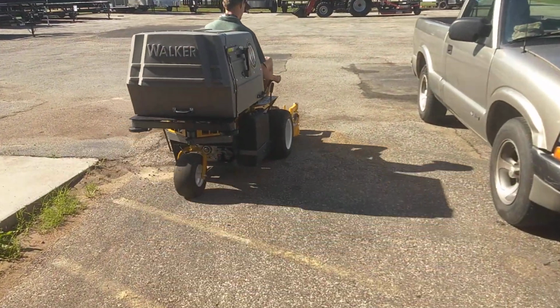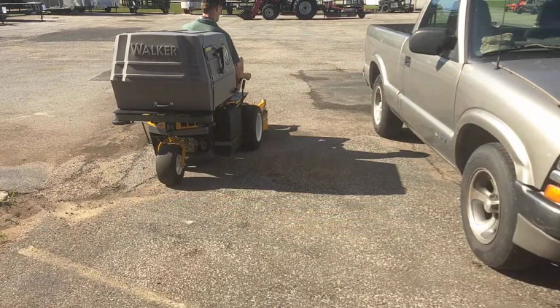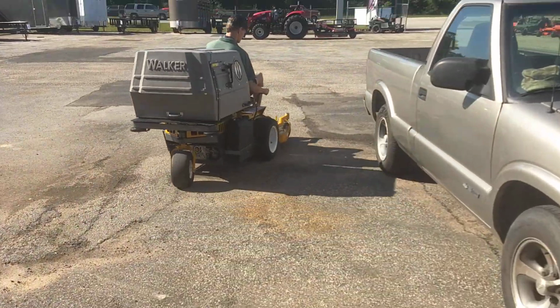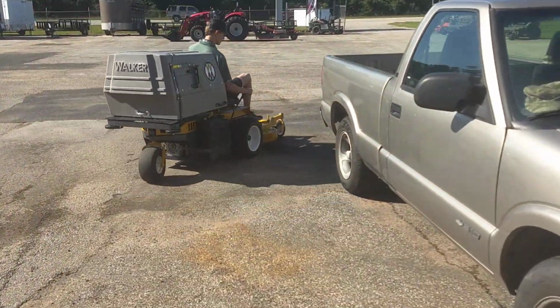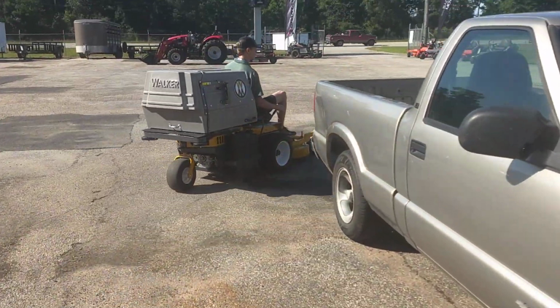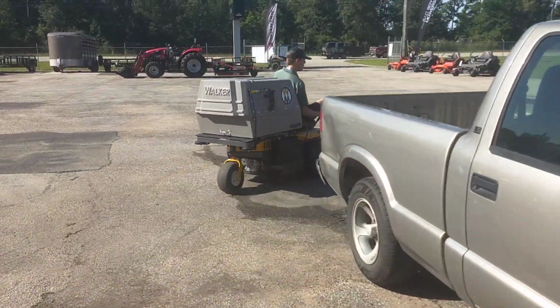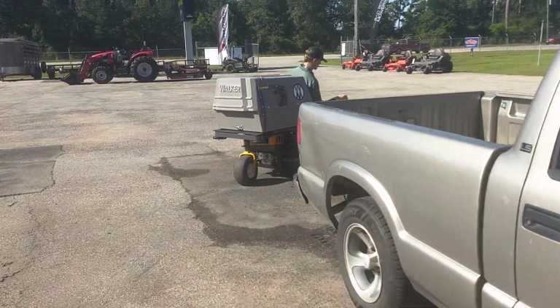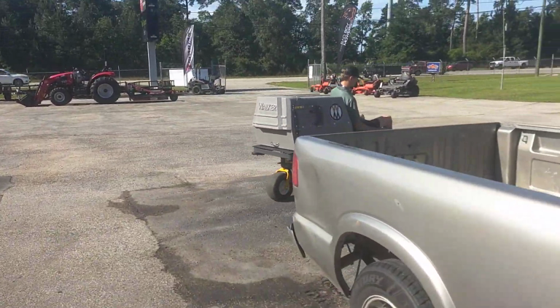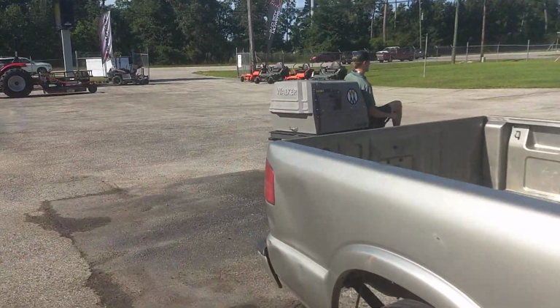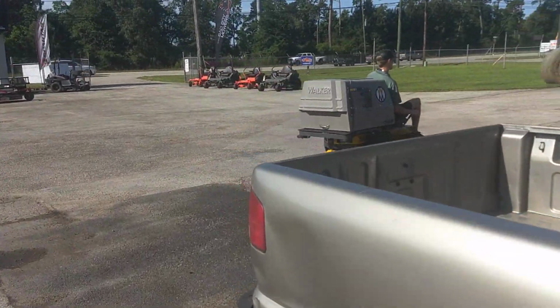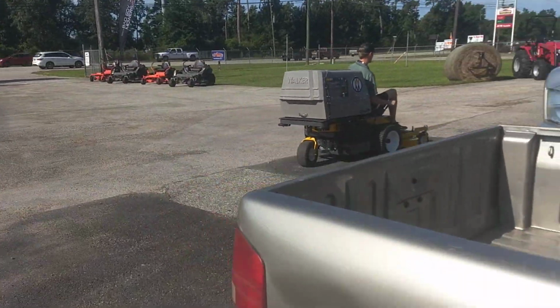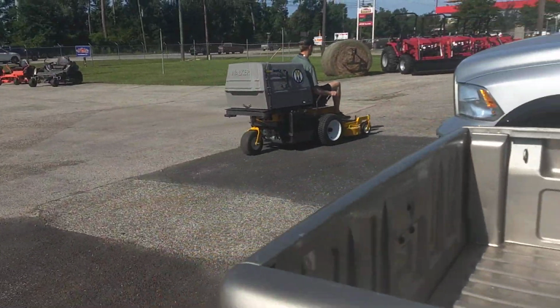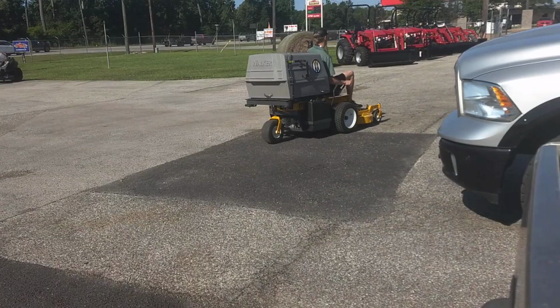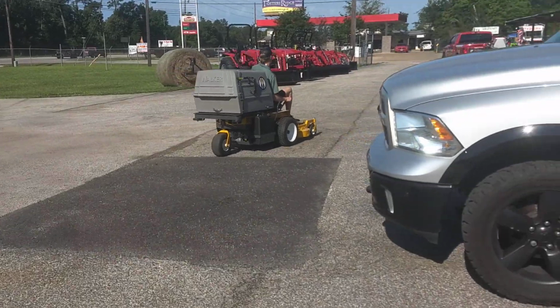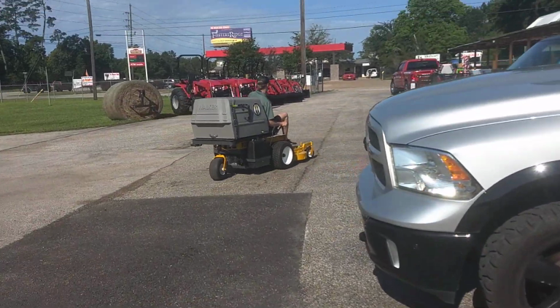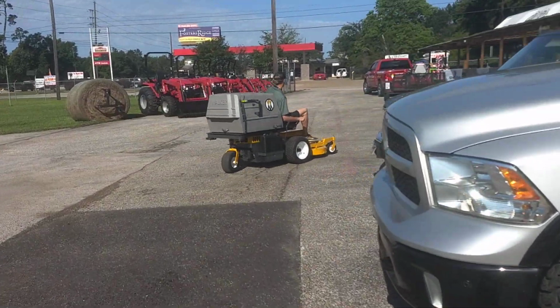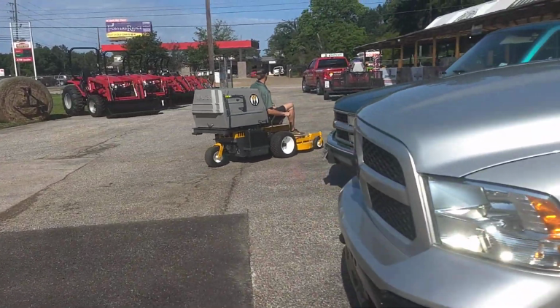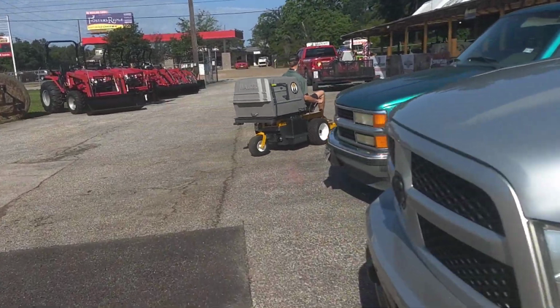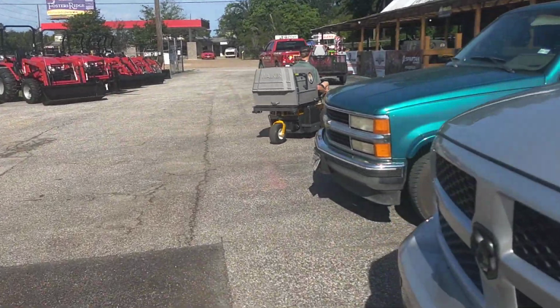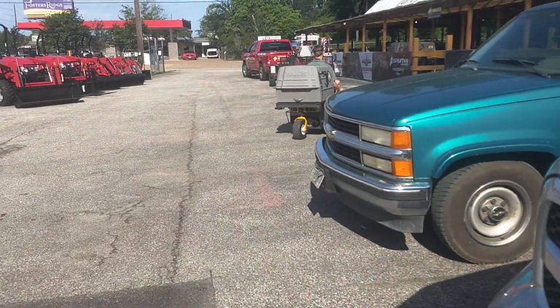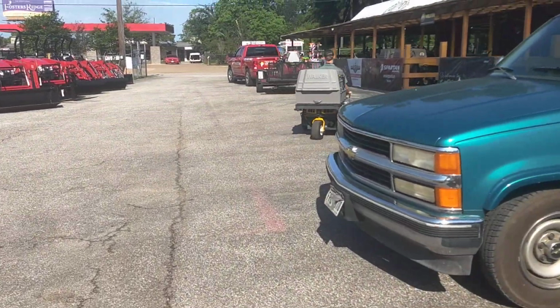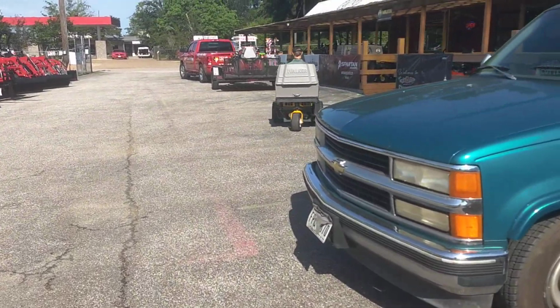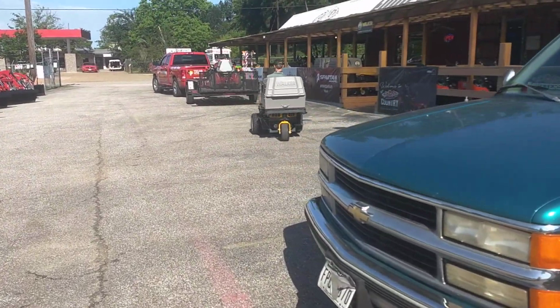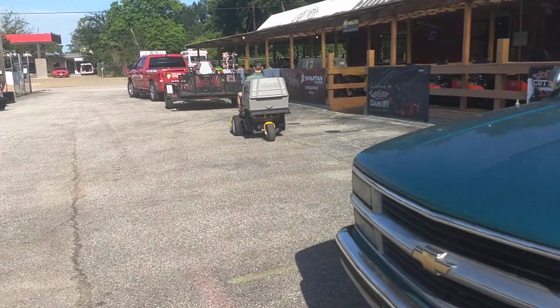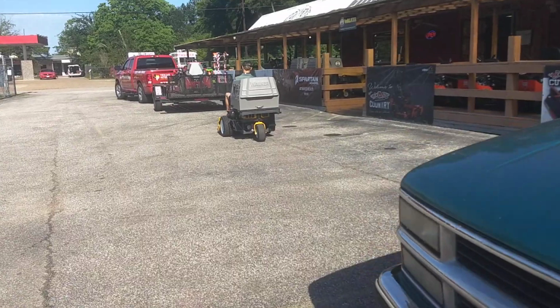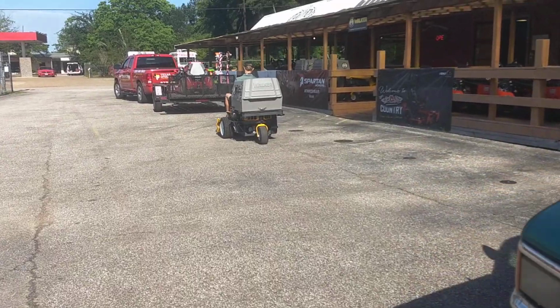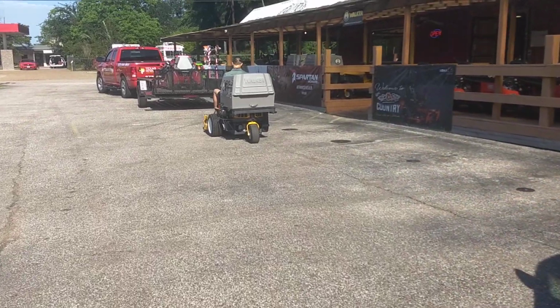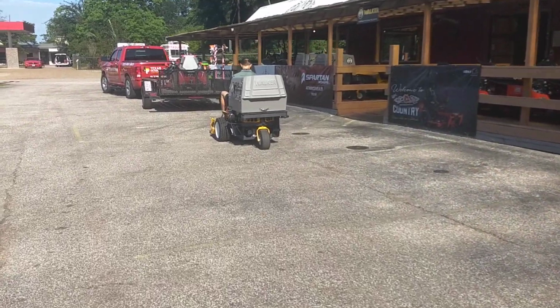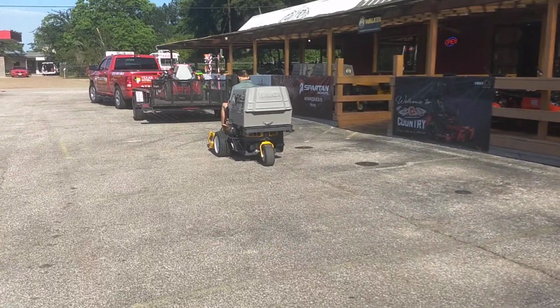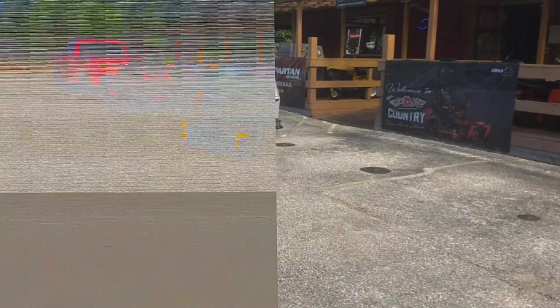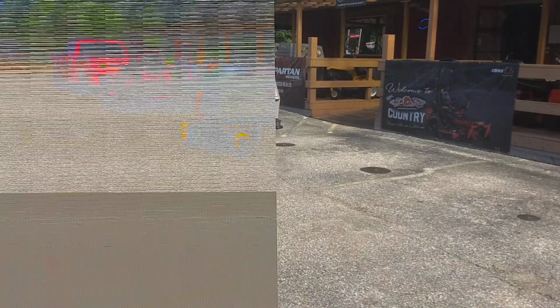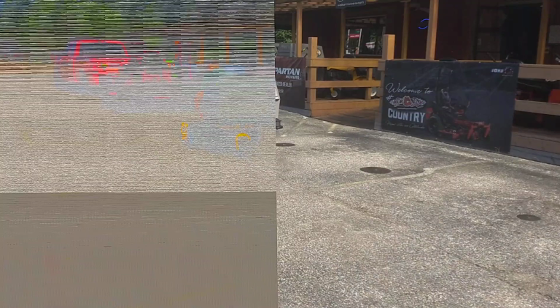Now this machine weighs 4 pounds heavier than my Ferris 36 inch cut, so you're looking at 767 pounds. I'm excited about that because I didn't want anything terribly heavy.